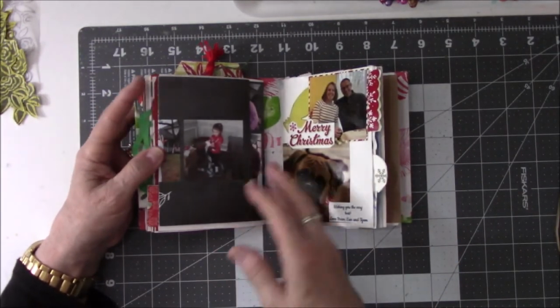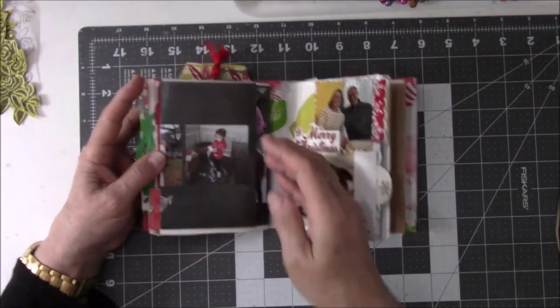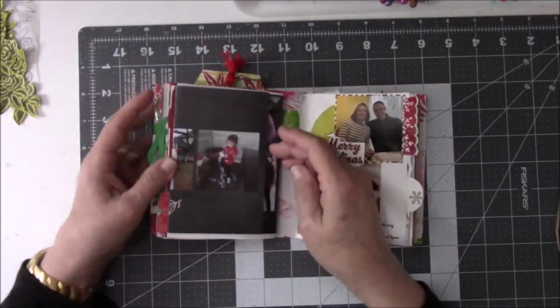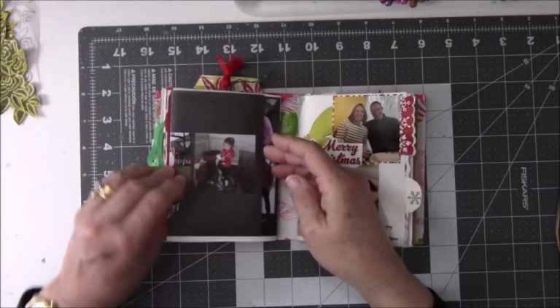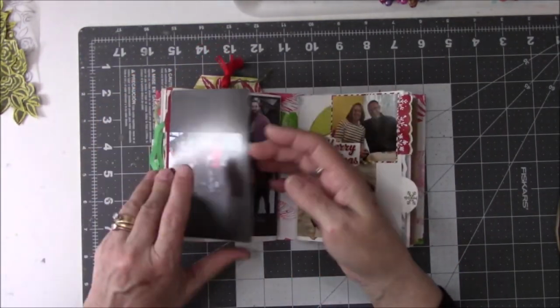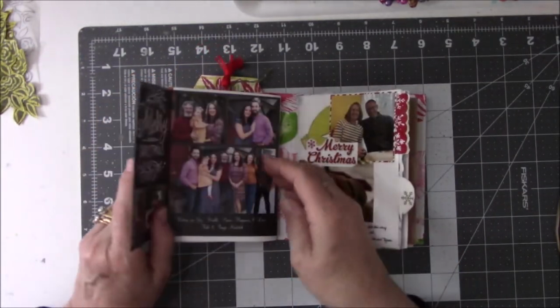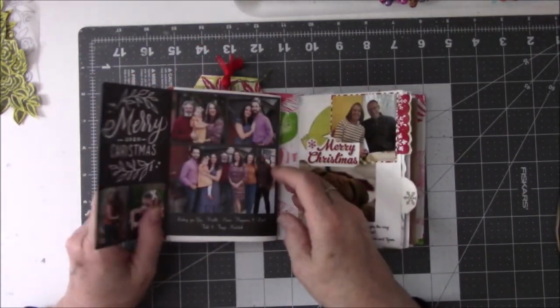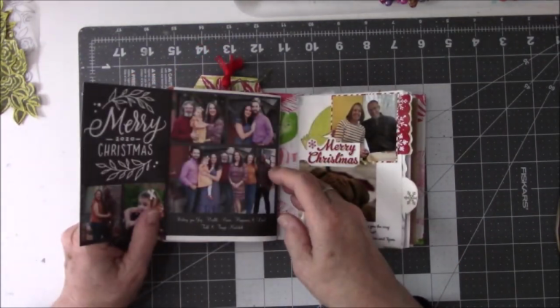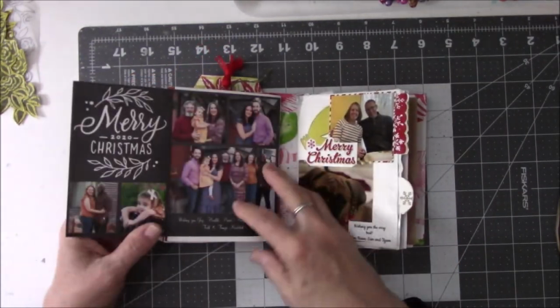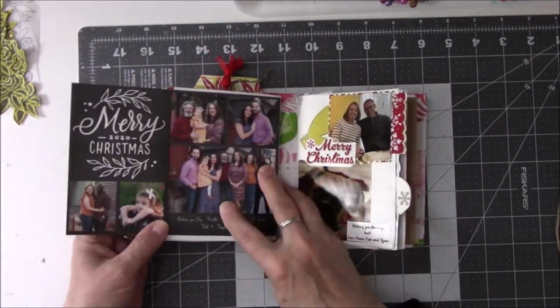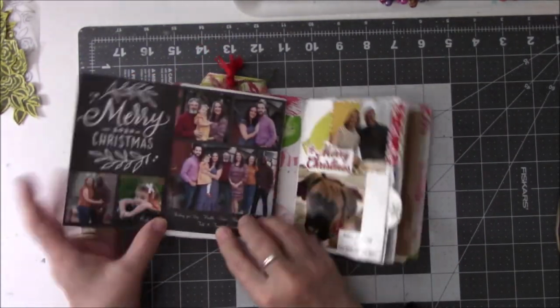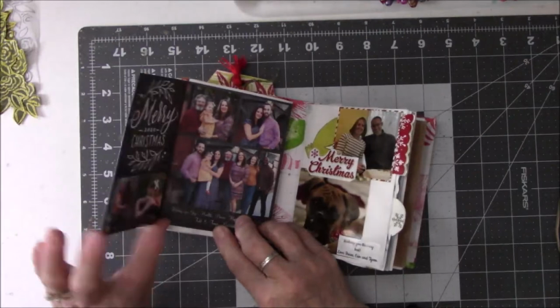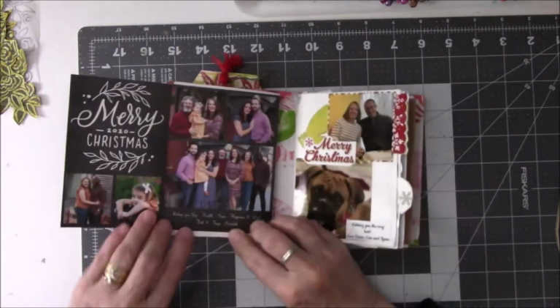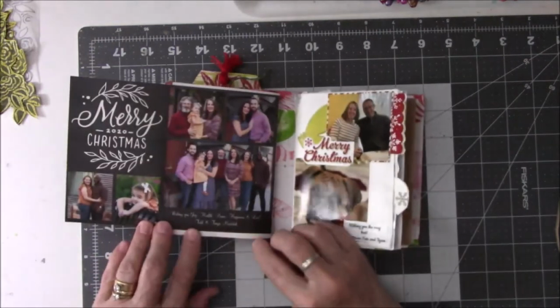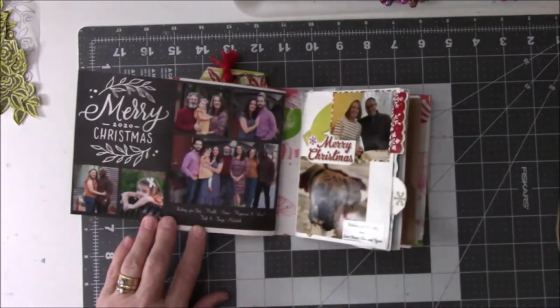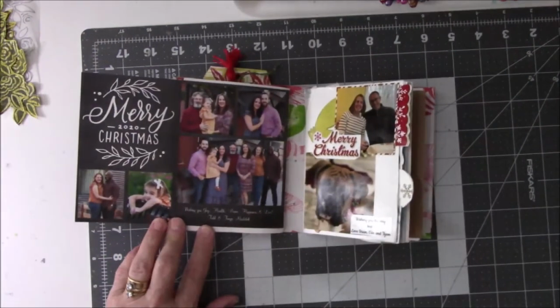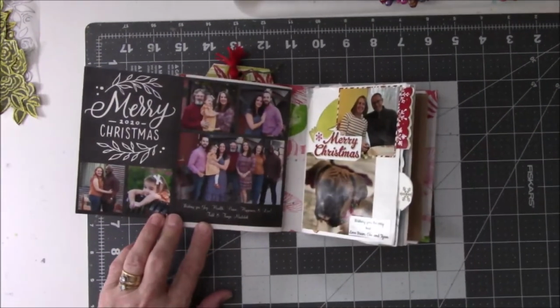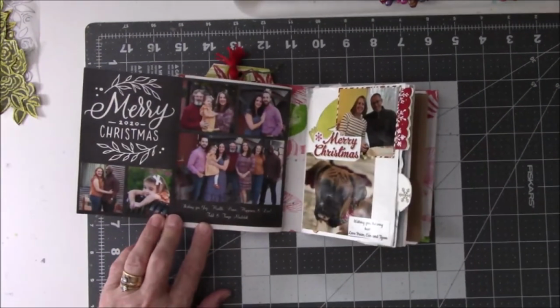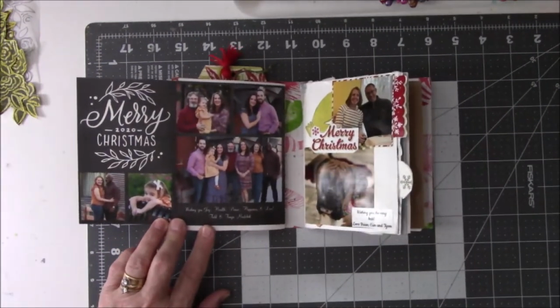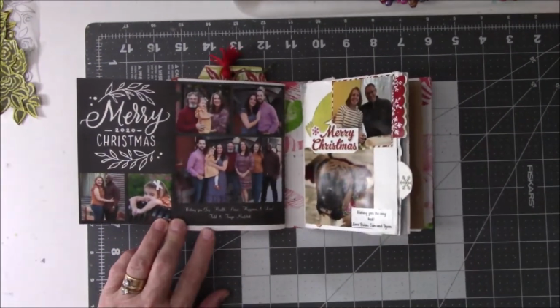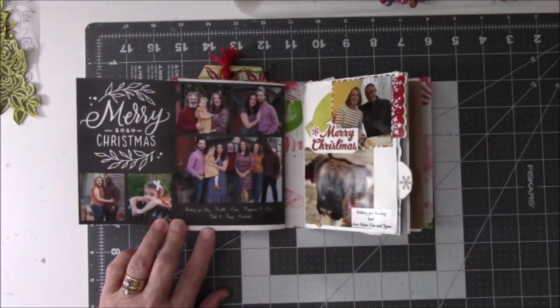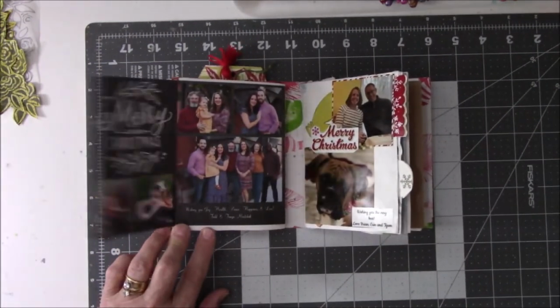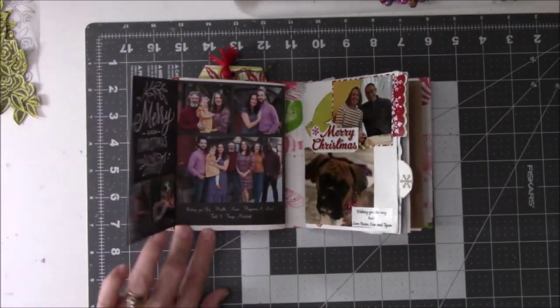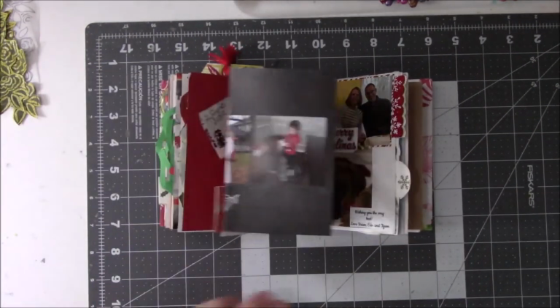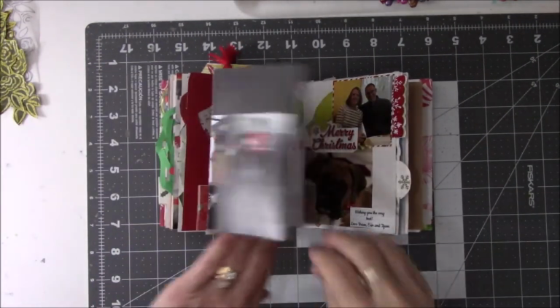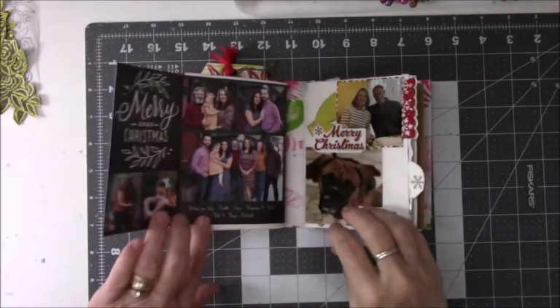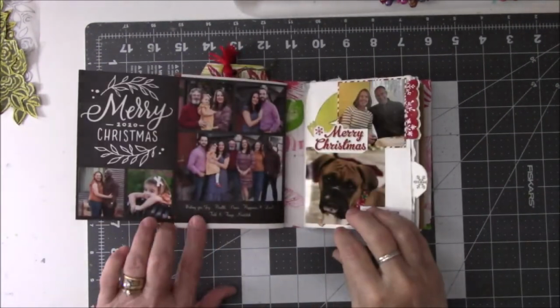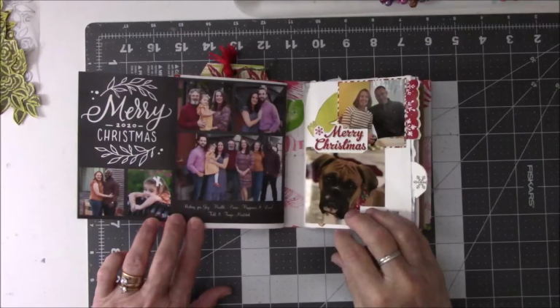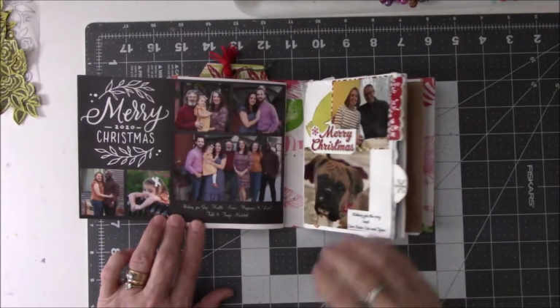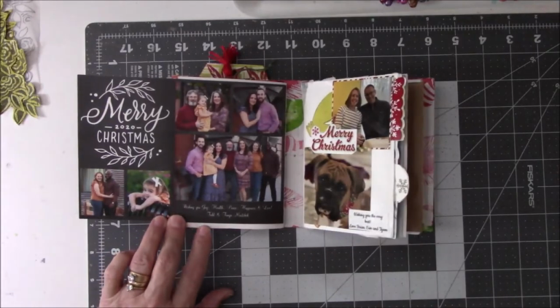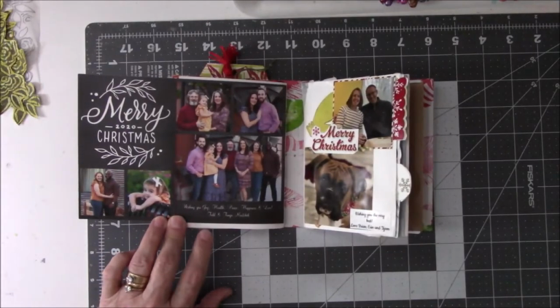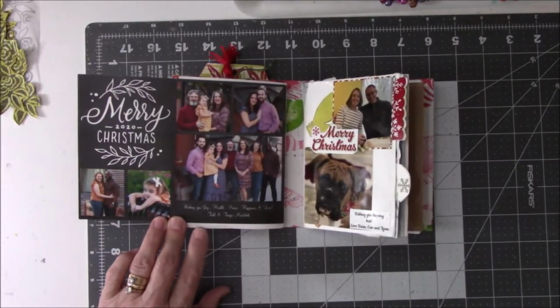And this one is a card from my friends that live in Tennessee. There's their family. They have two daughters and they have a granddaughter.